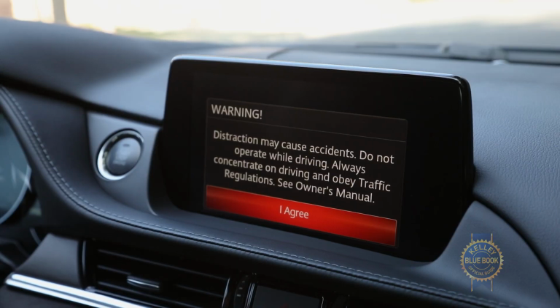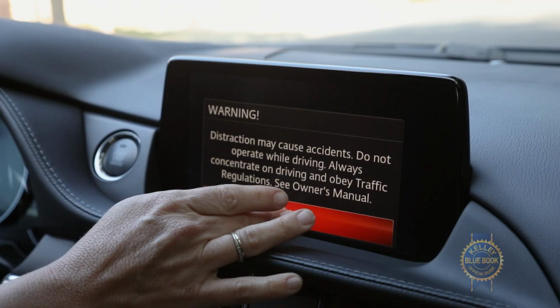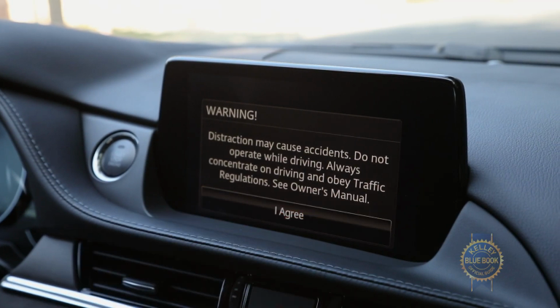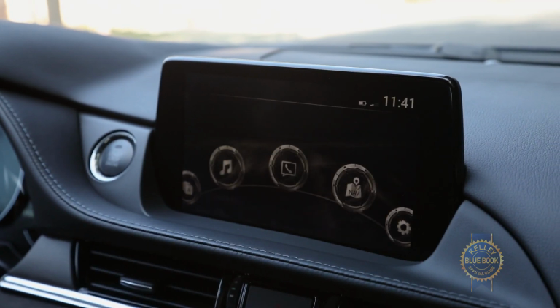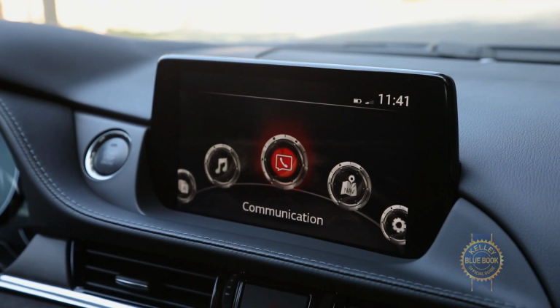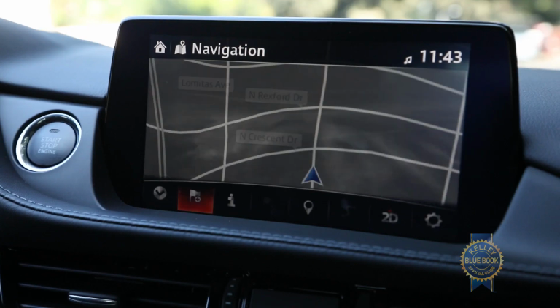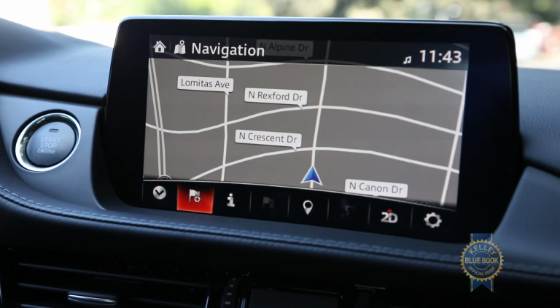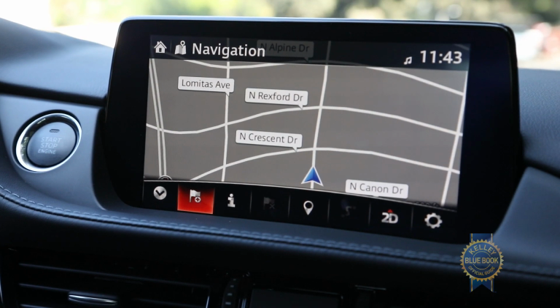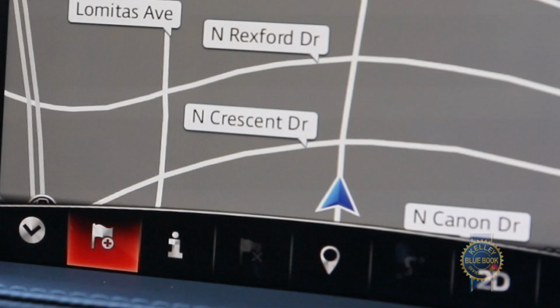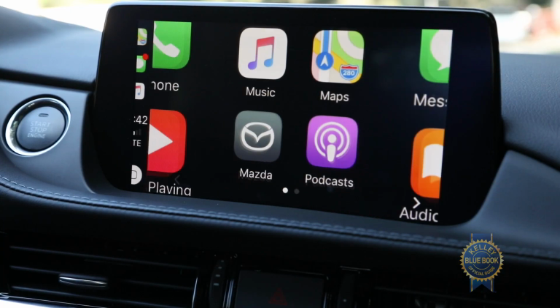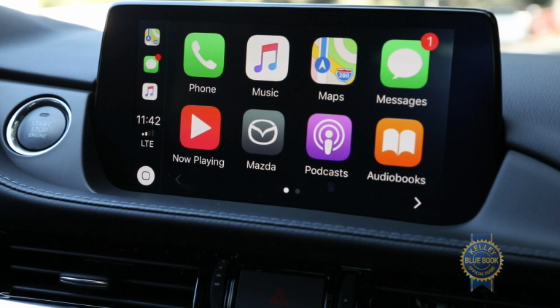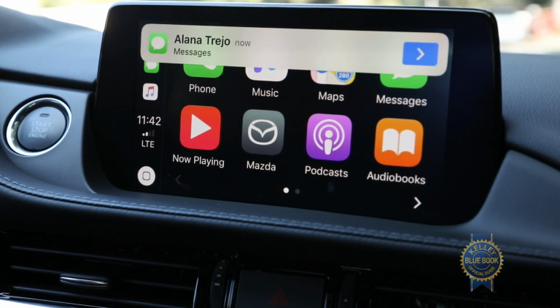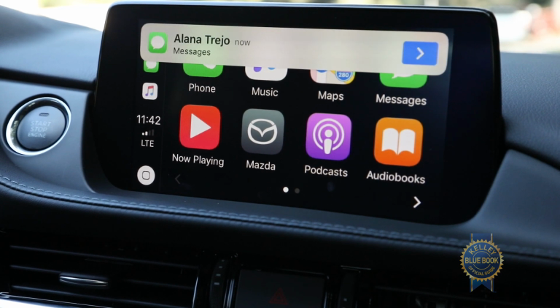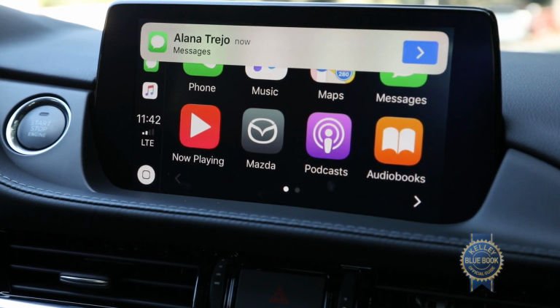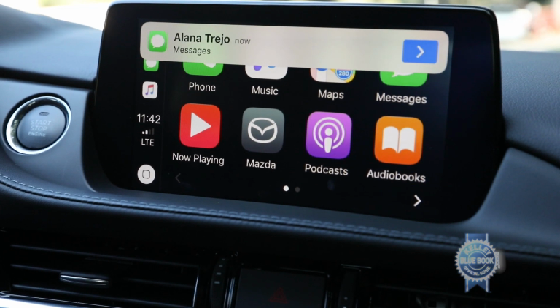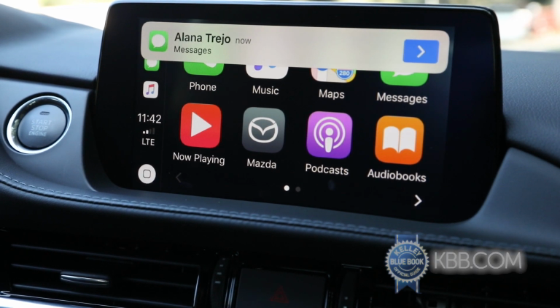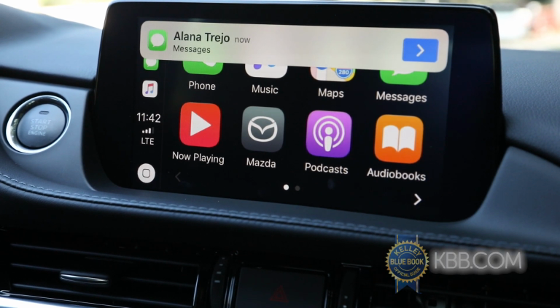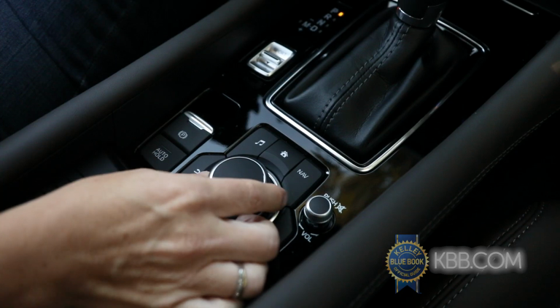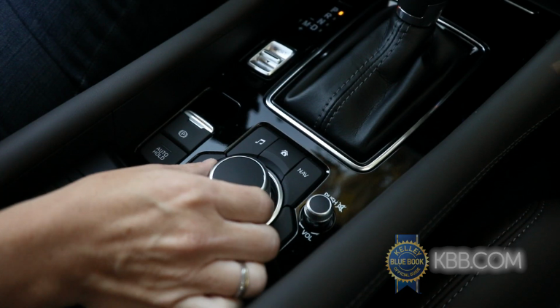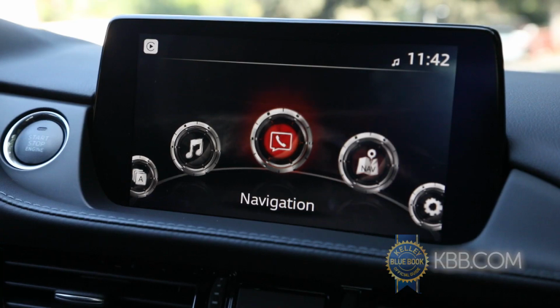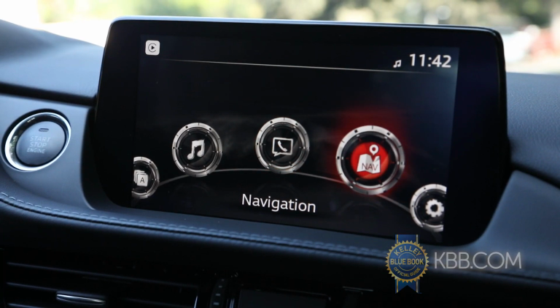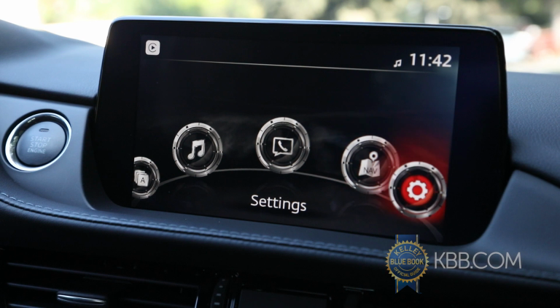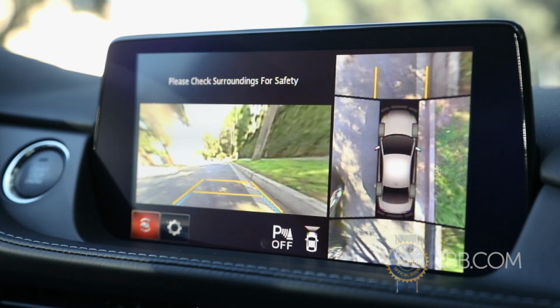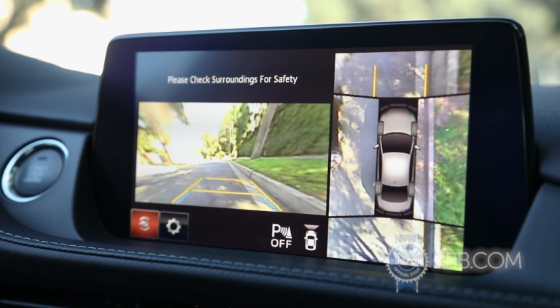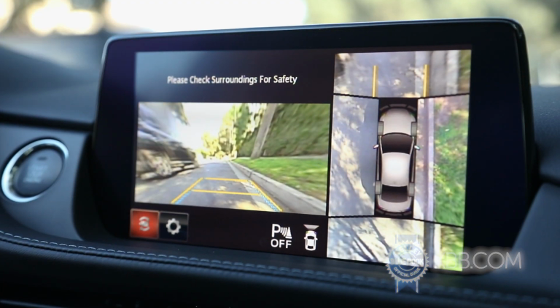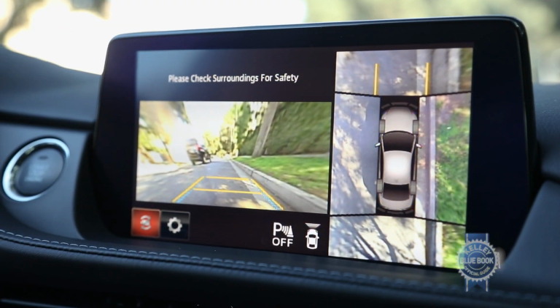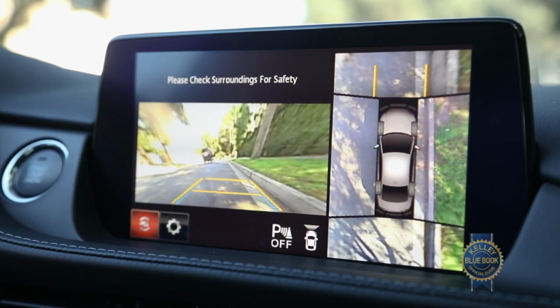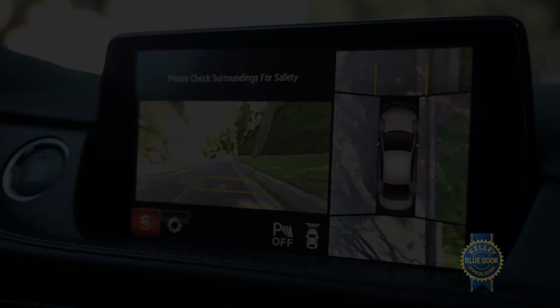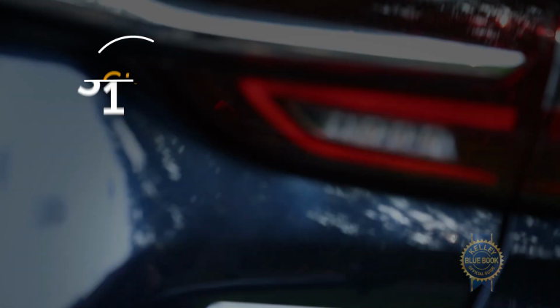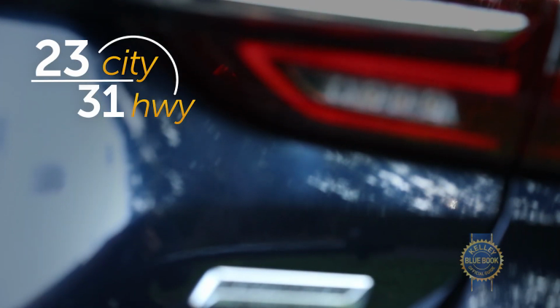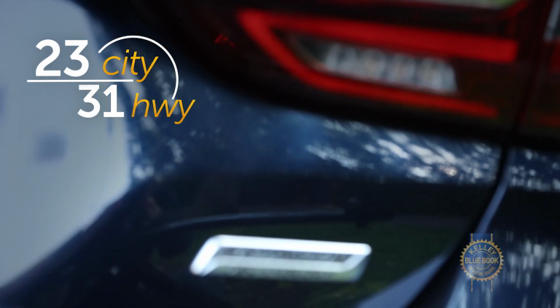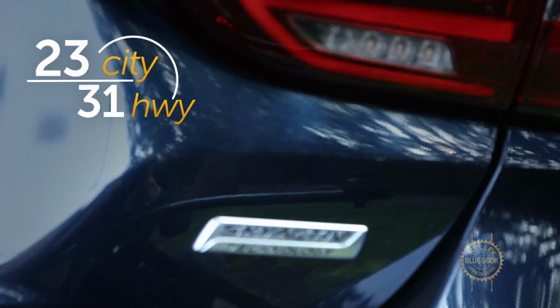With our trim upgrade, we get an eight-inch full-color touchscreen display with Mazda's navigation system, as well as Apple CarPlay and Android Auto, which is new to the Mazda 6 this year. More great stuff — or more great stuff to potentially break.